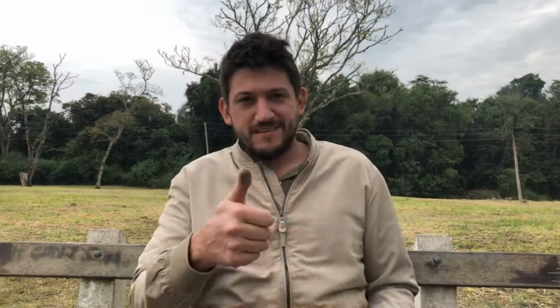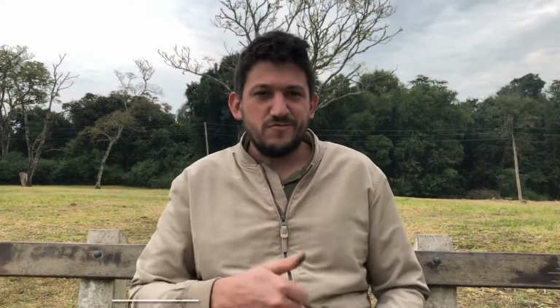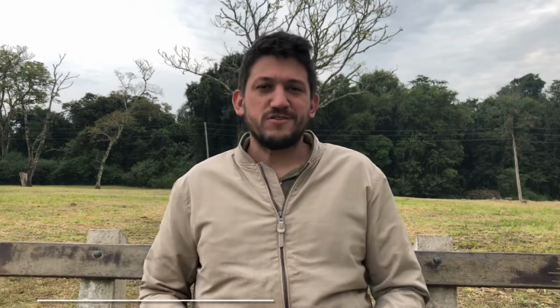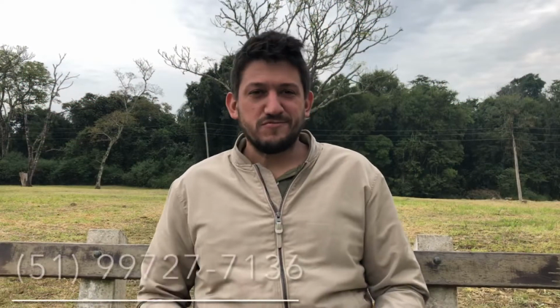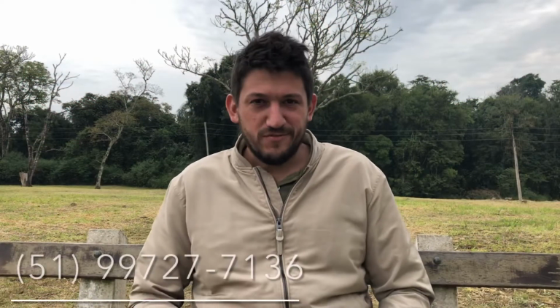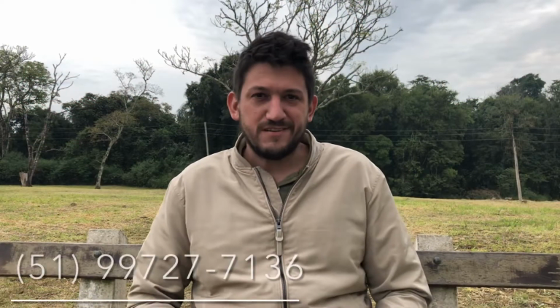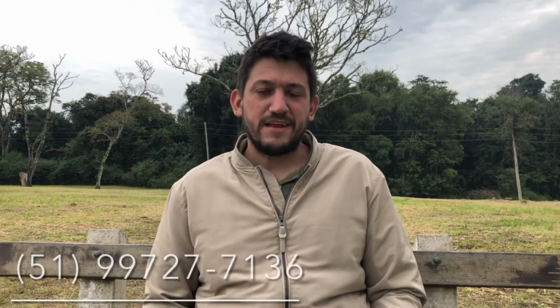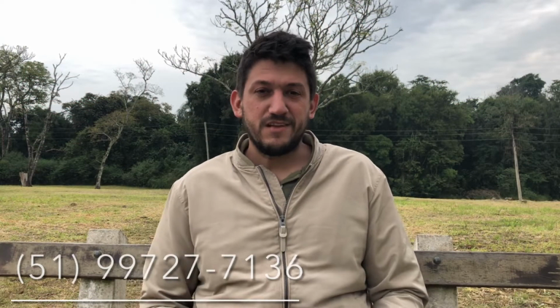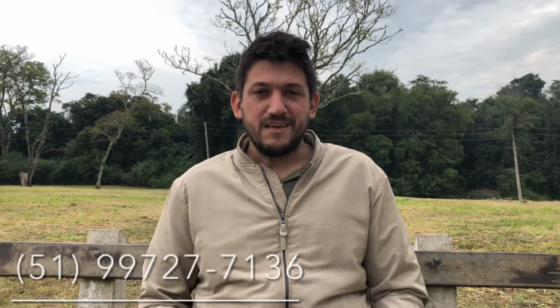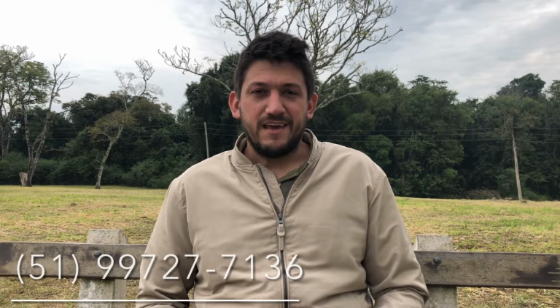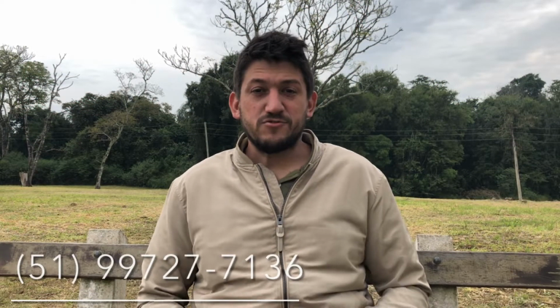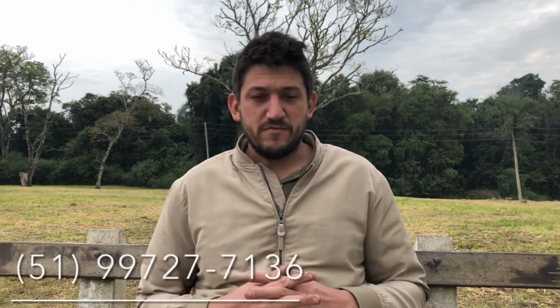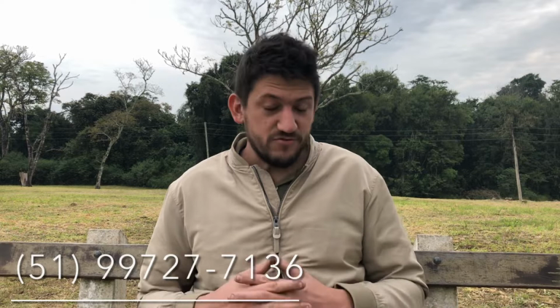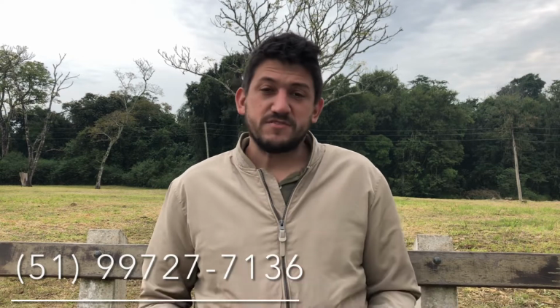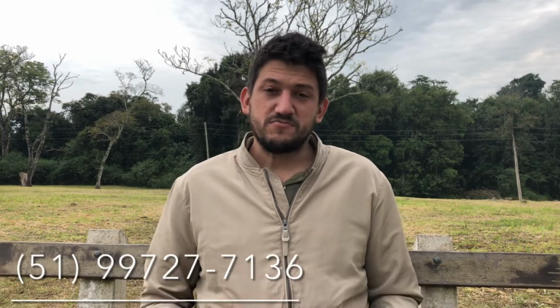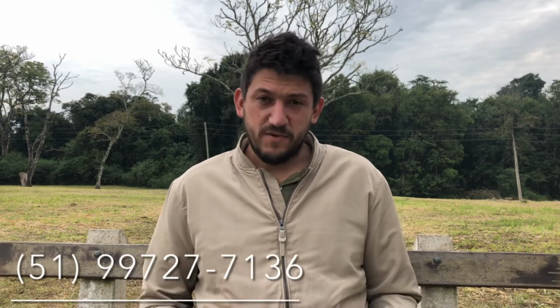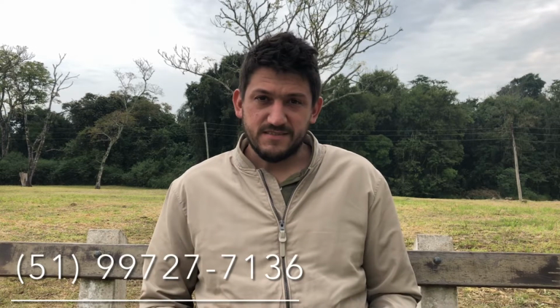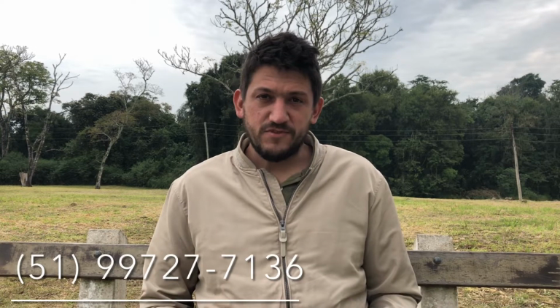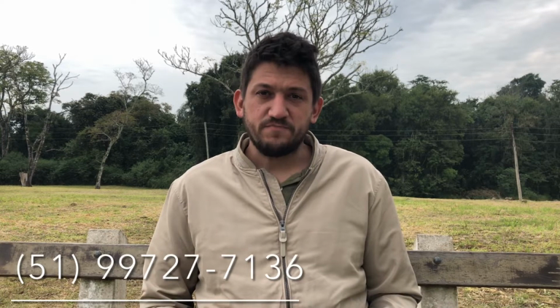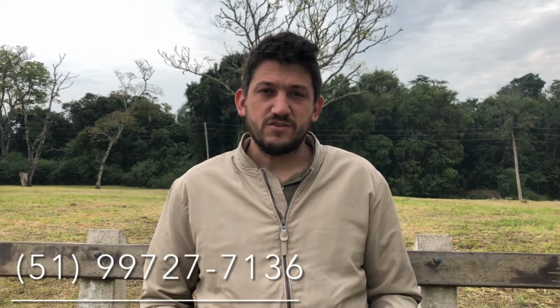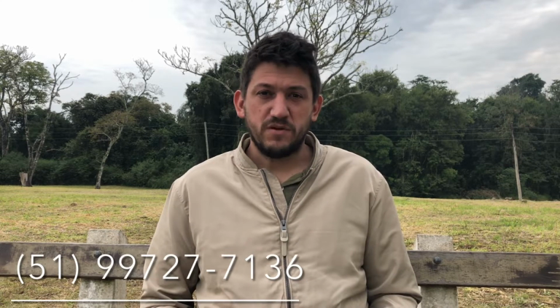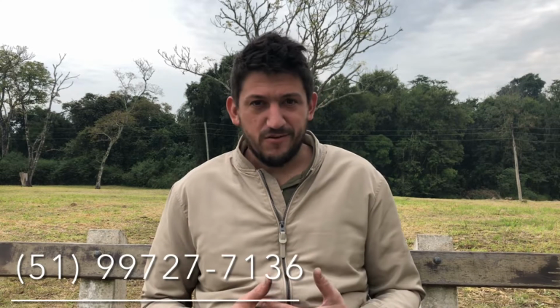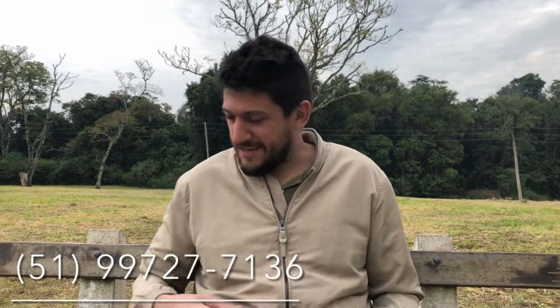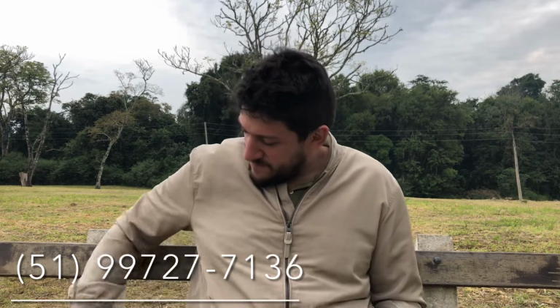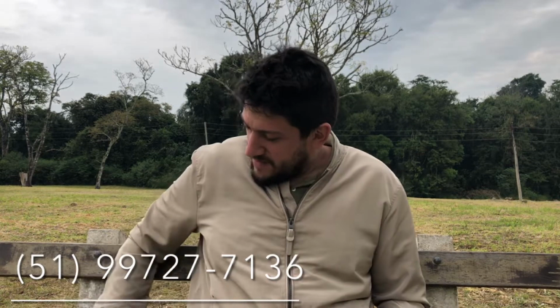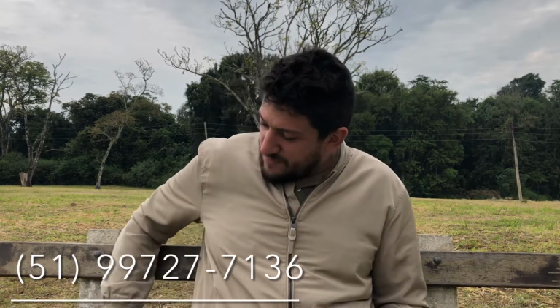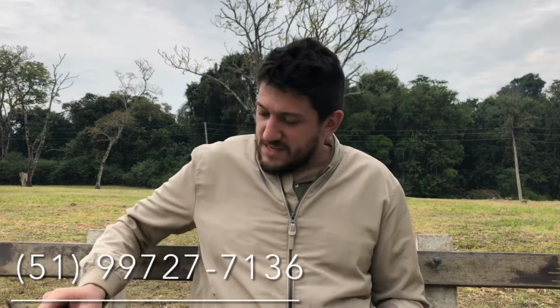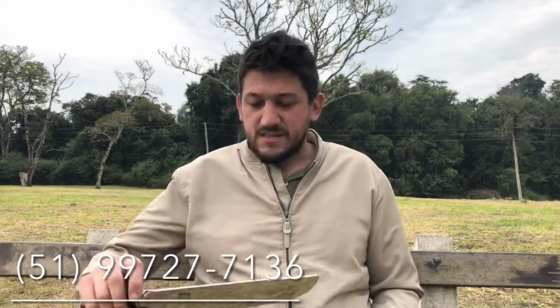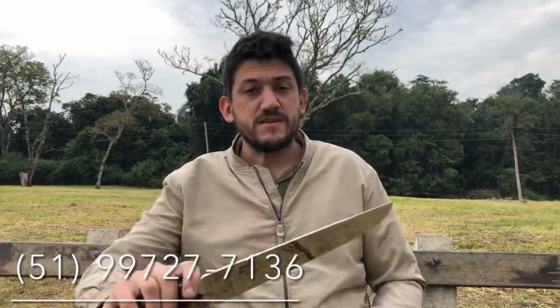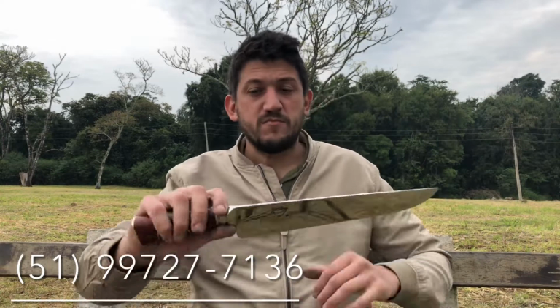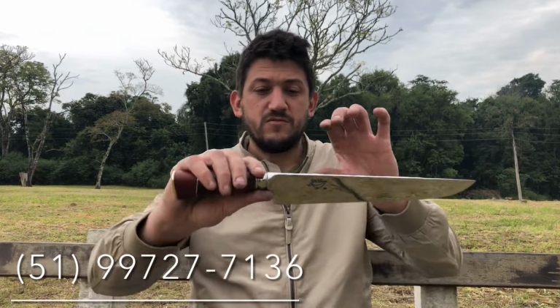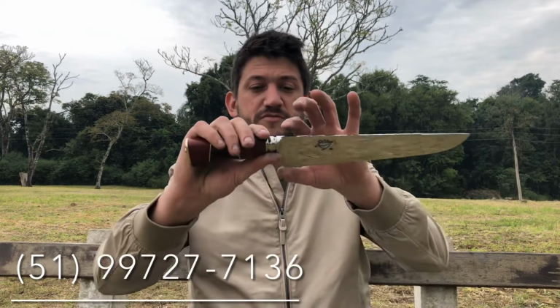All right guys, I'm Rodrigo, I'm from Cuttelaria Willem. I'm here to grab another video for you of some pieces that I made. I hope you liked it. This is a very standard piece that I make.